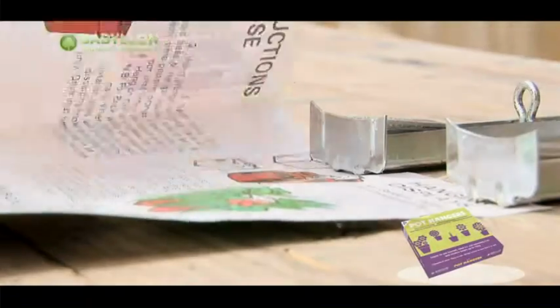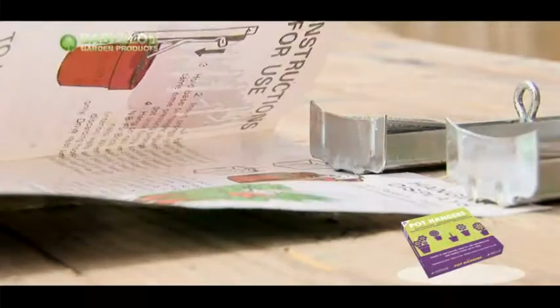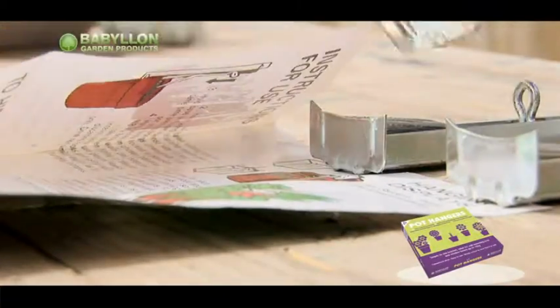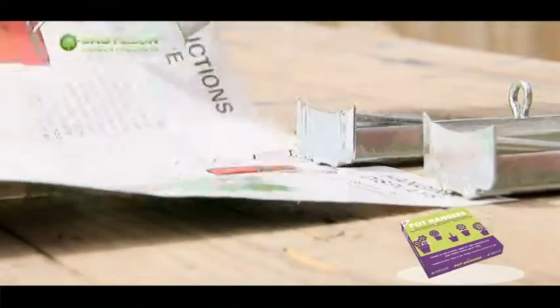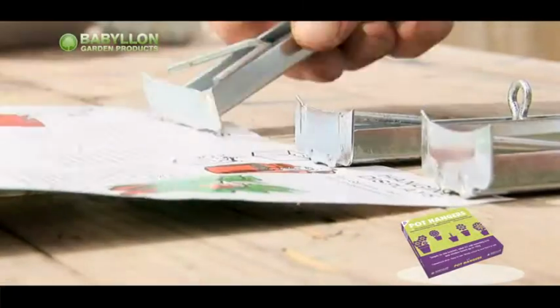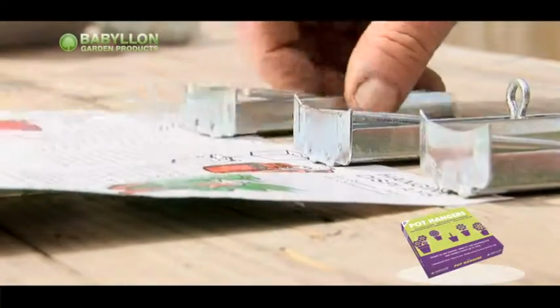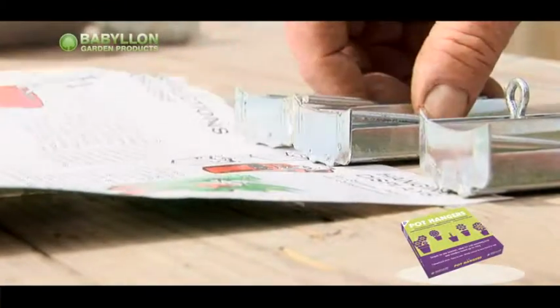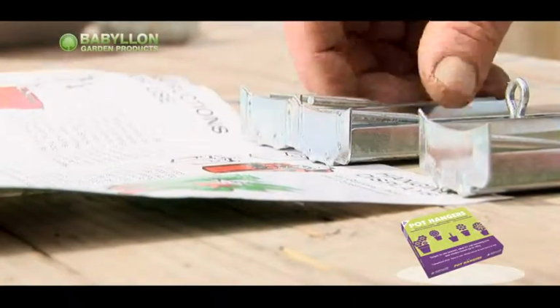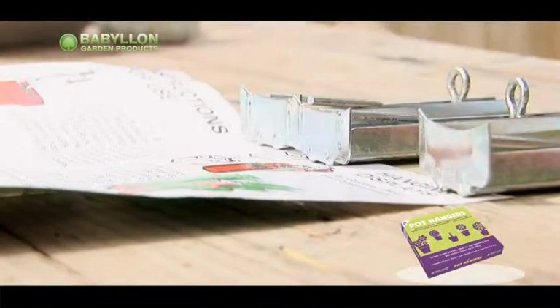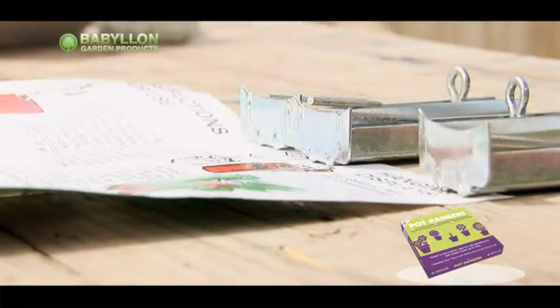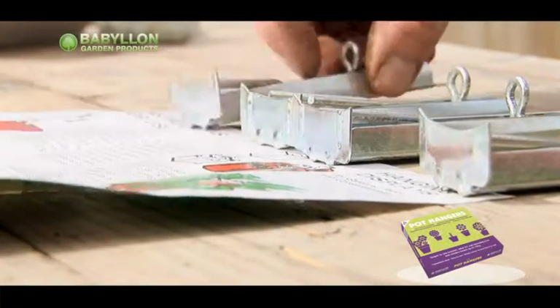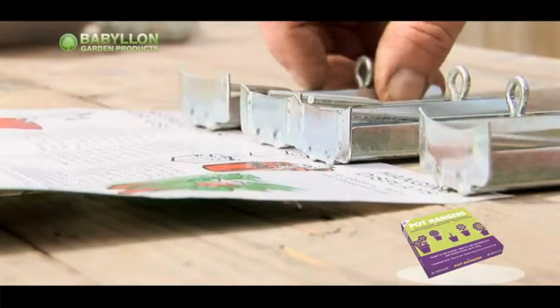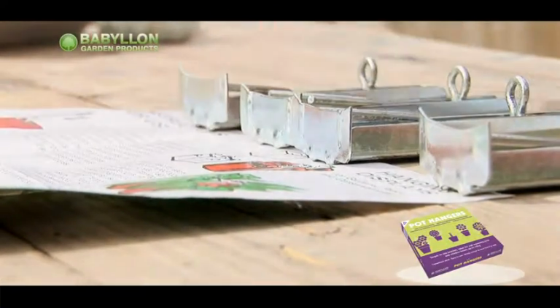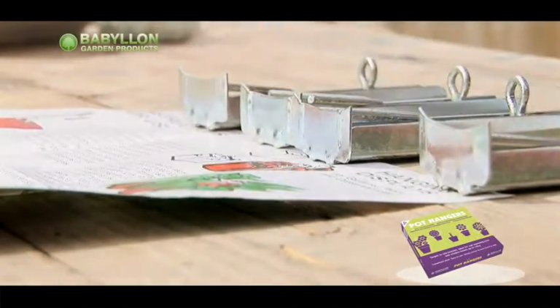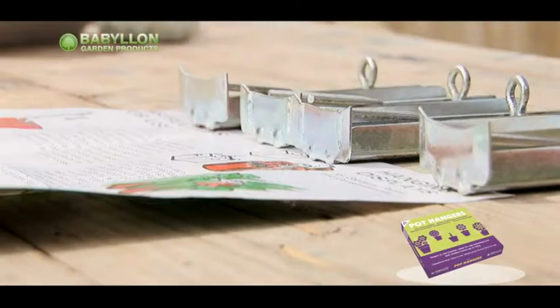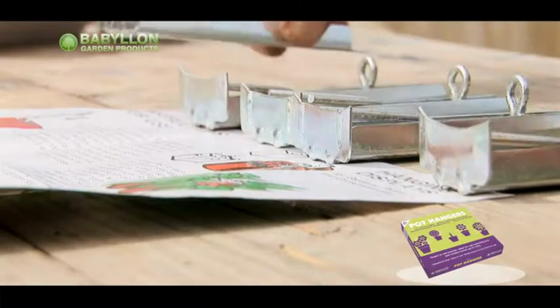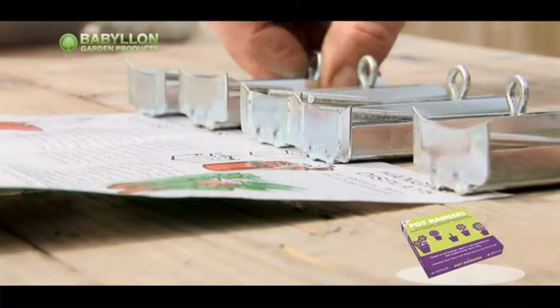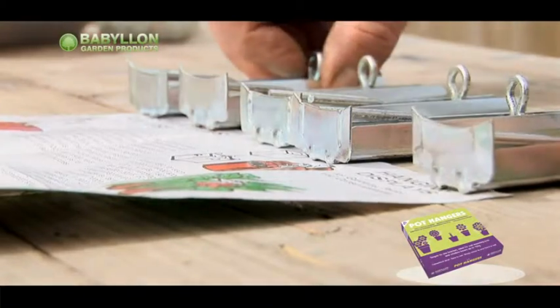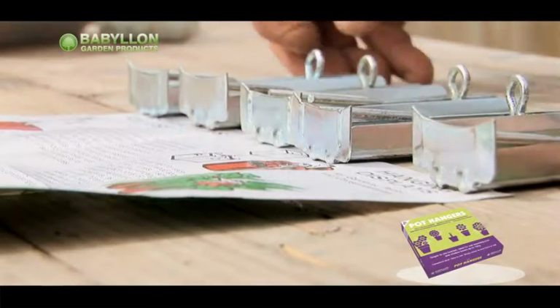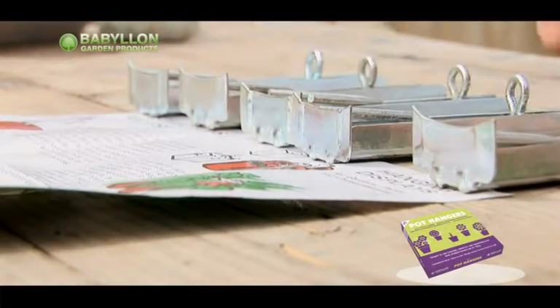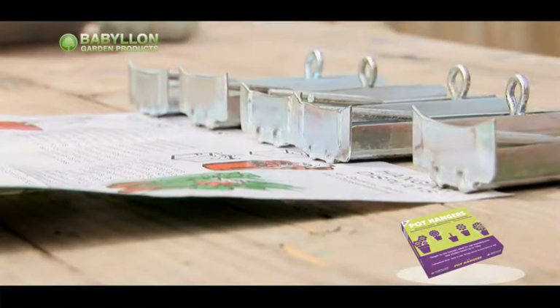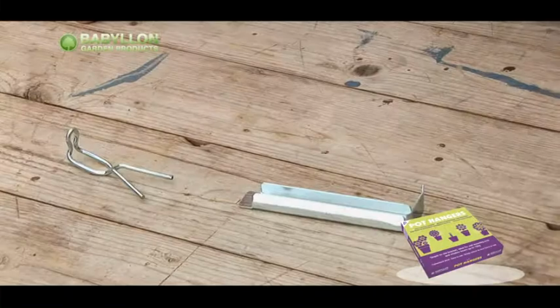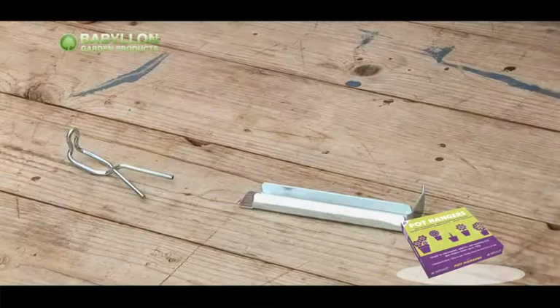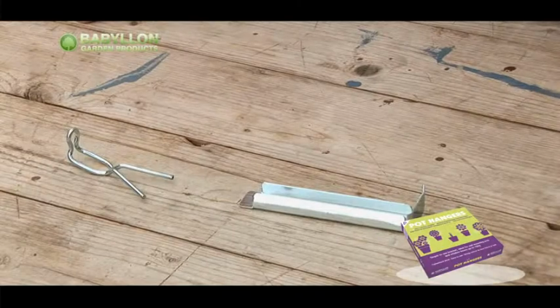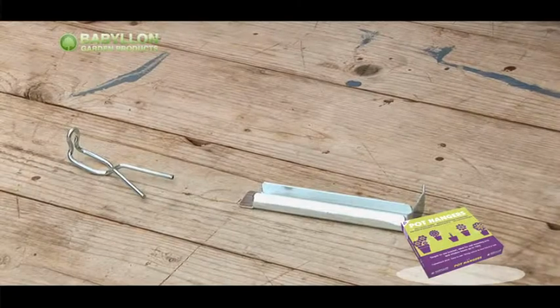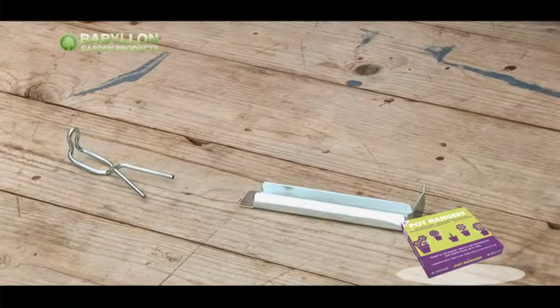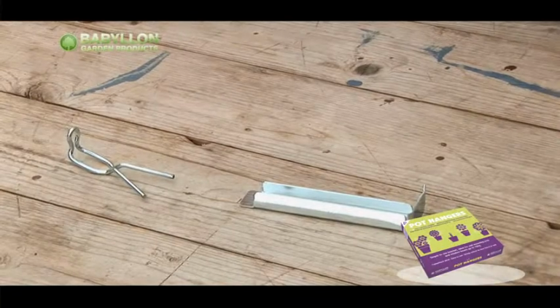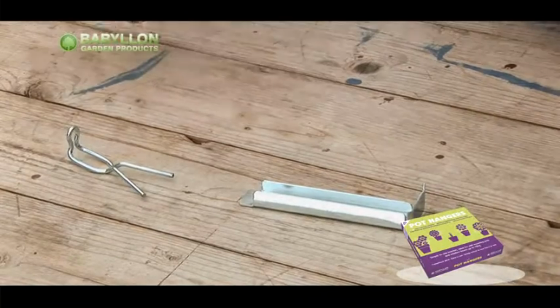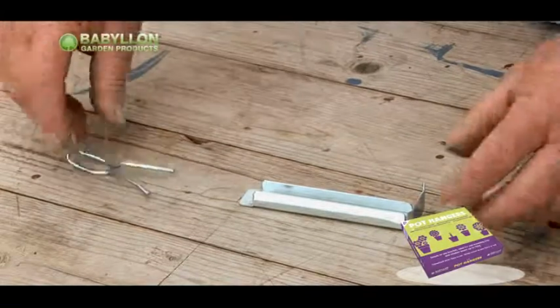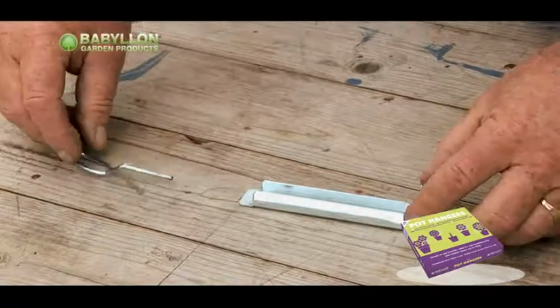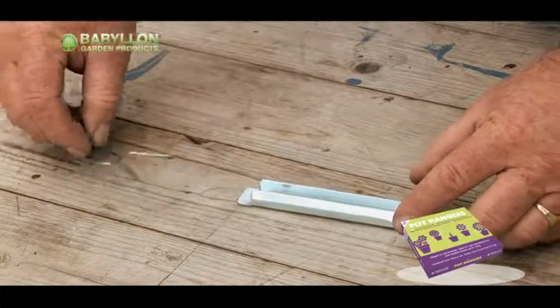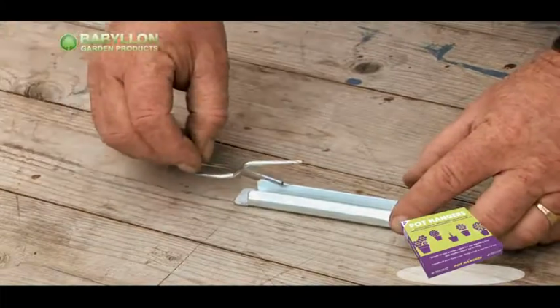The Secure Pot Hanger is a simple device. It consists of only two components: the main steel body and the wire slider.